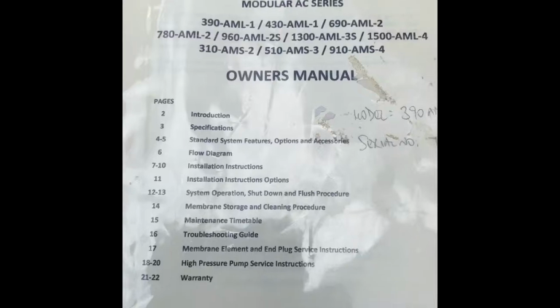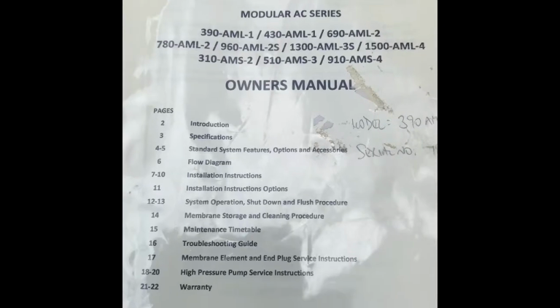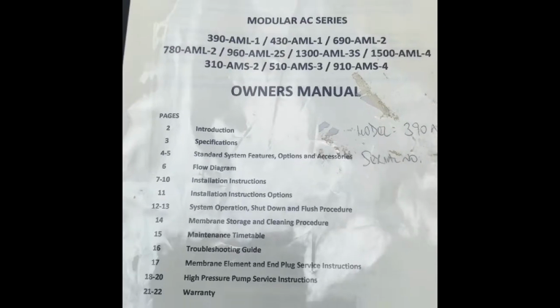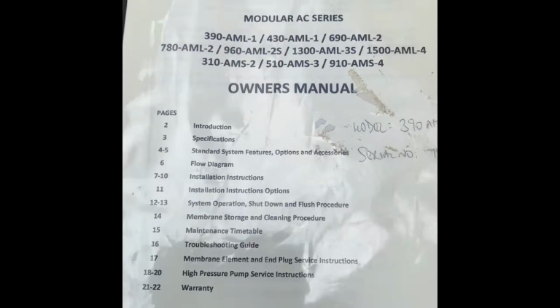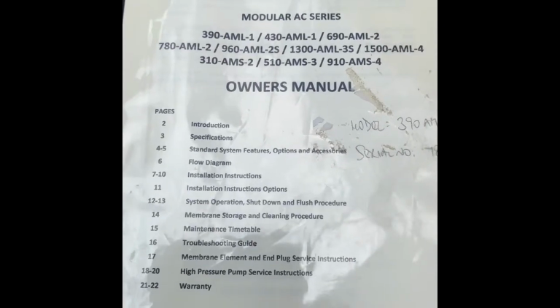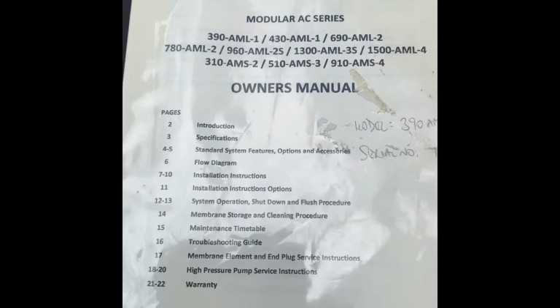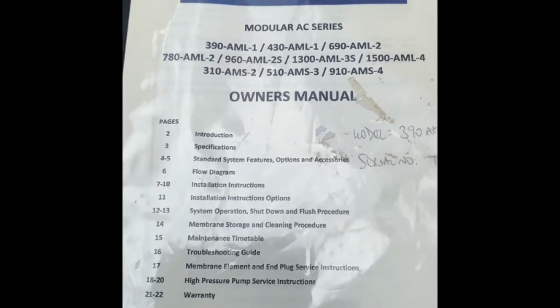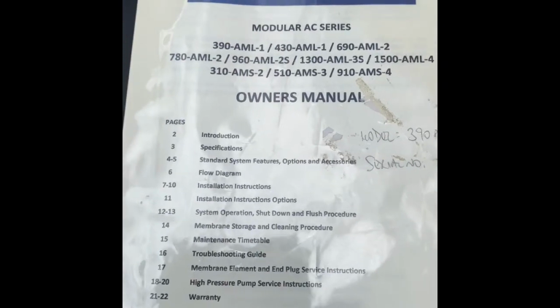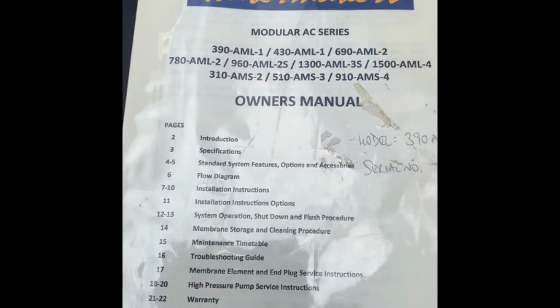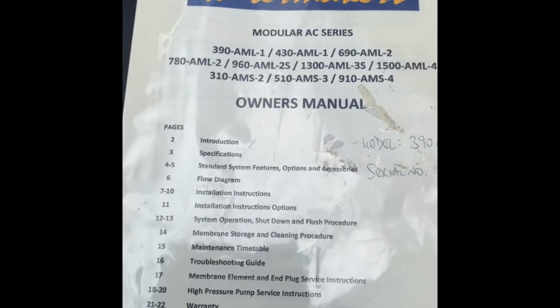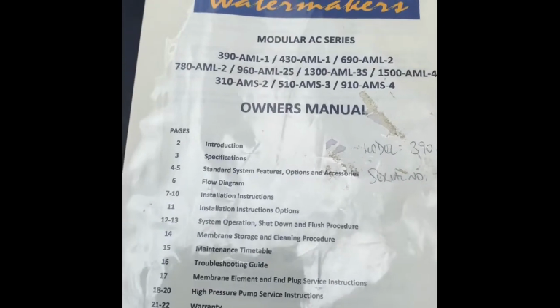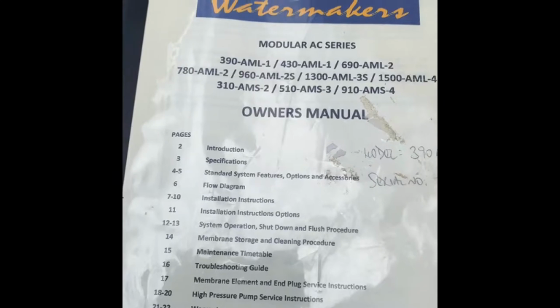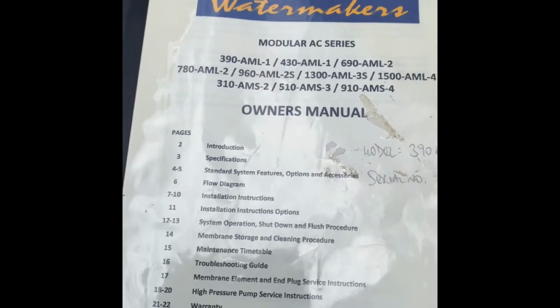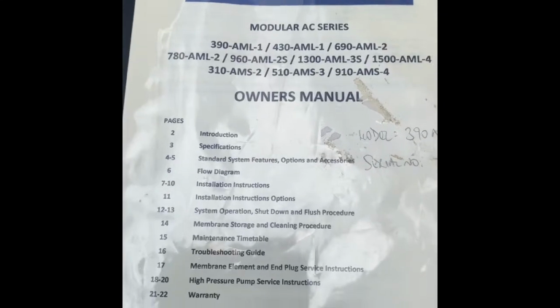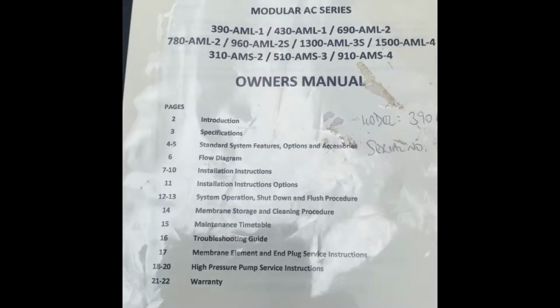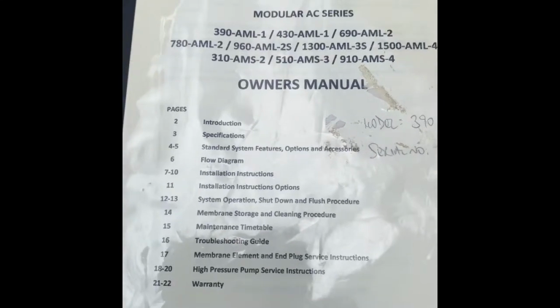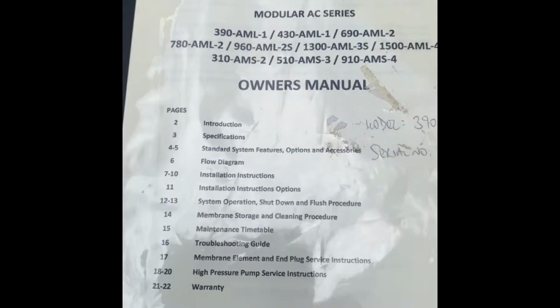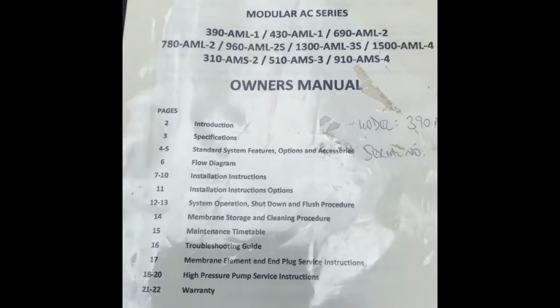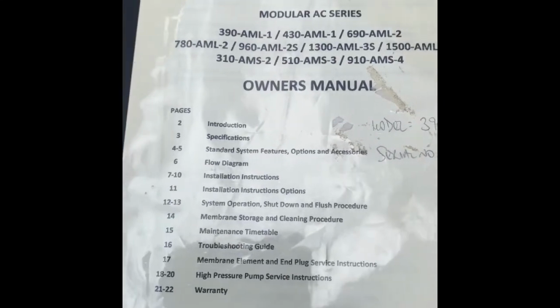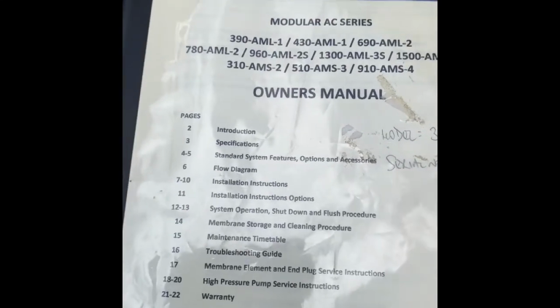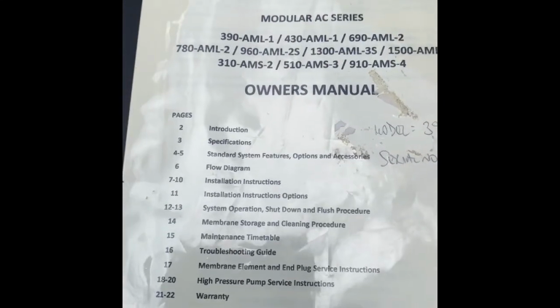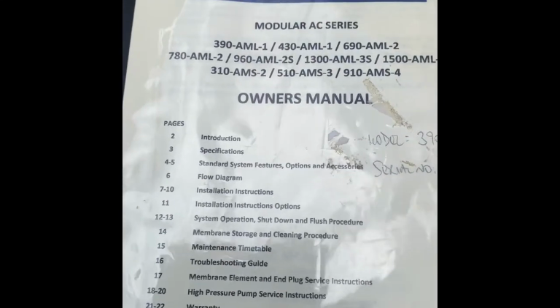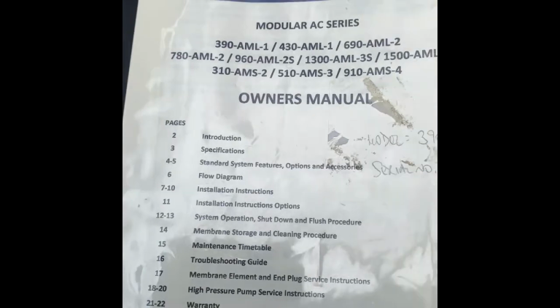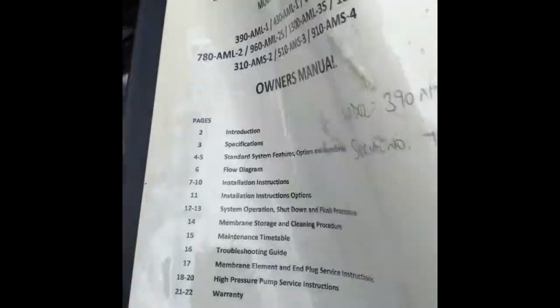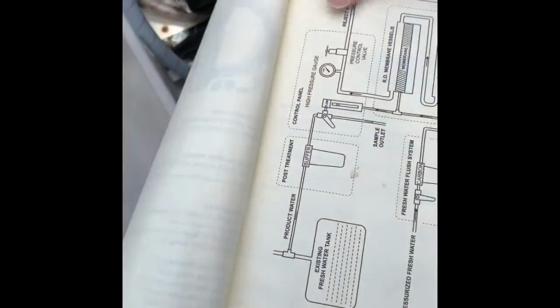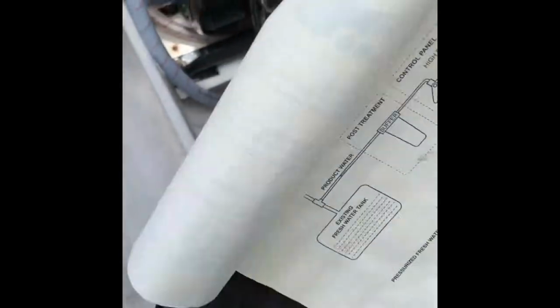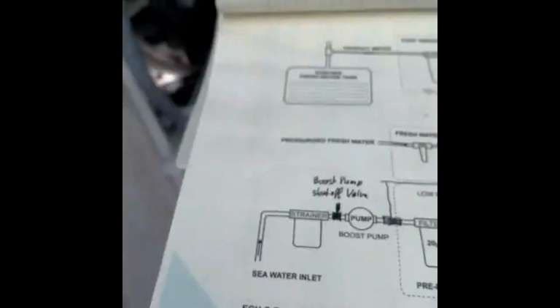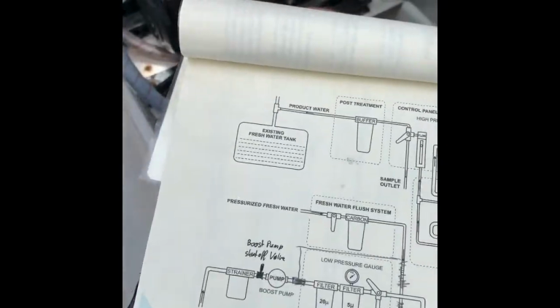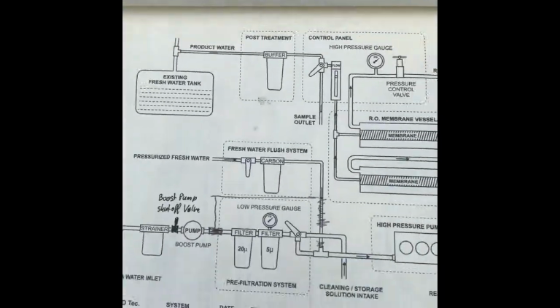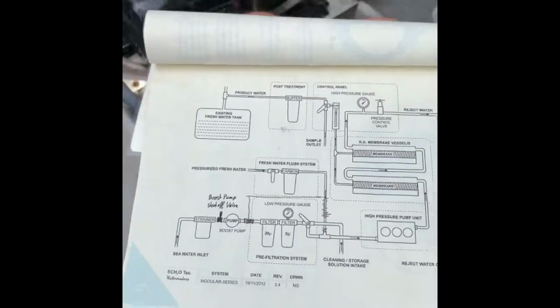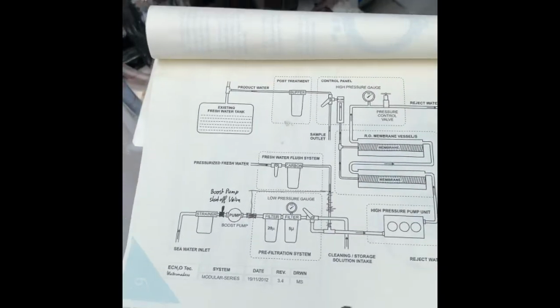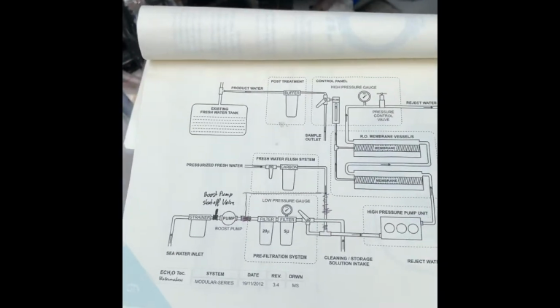Hi guys, it's Andre here. I just want to show you in a small video how to handle the watermaker on Pacific Dream. First of all, the manual — always a good read. Here is the plumbing diagram.